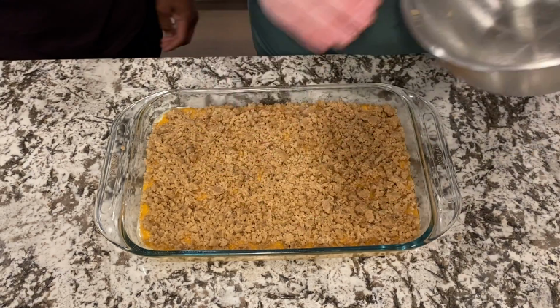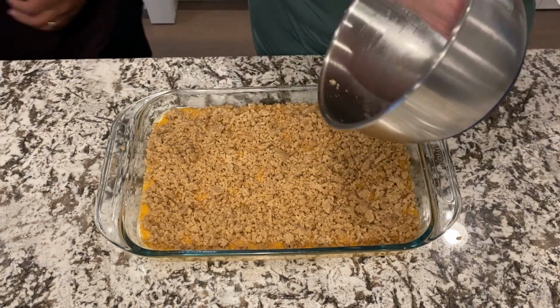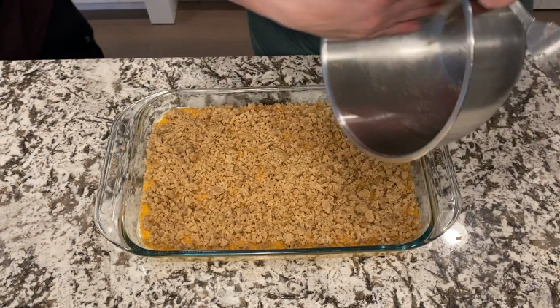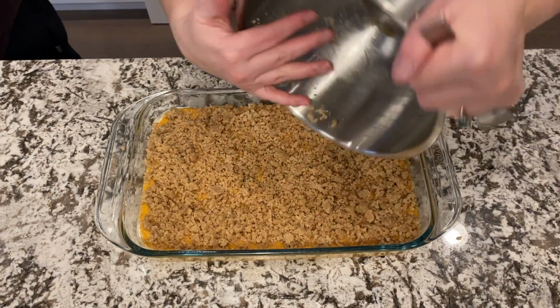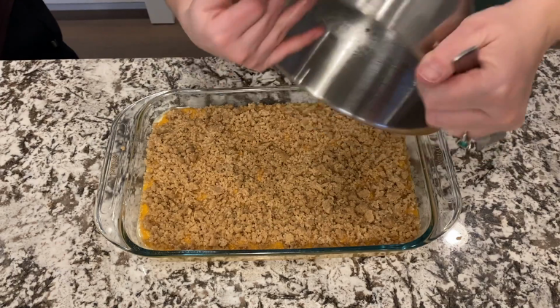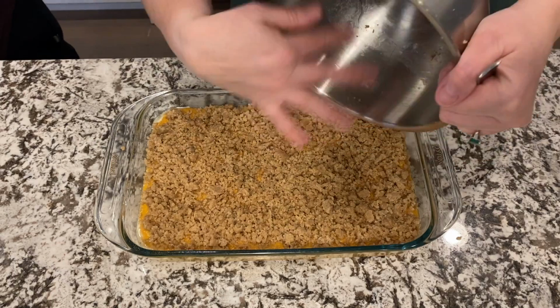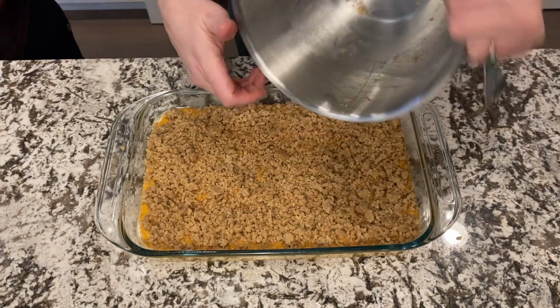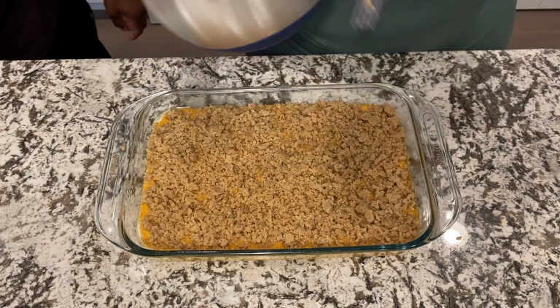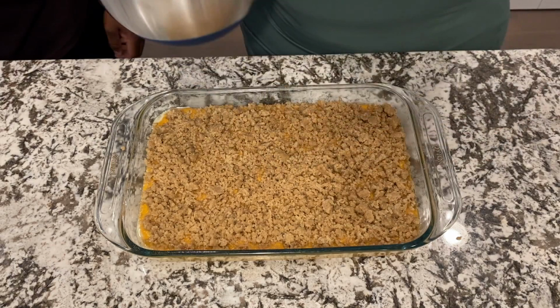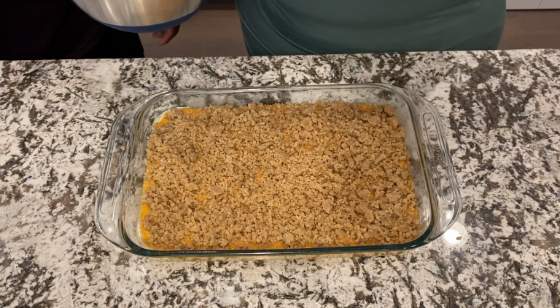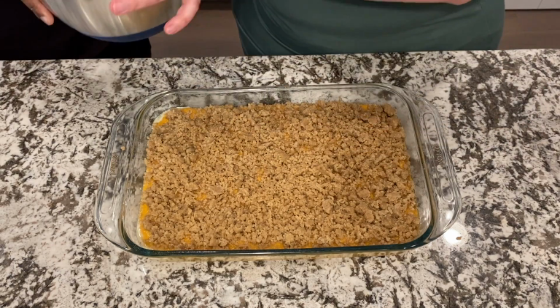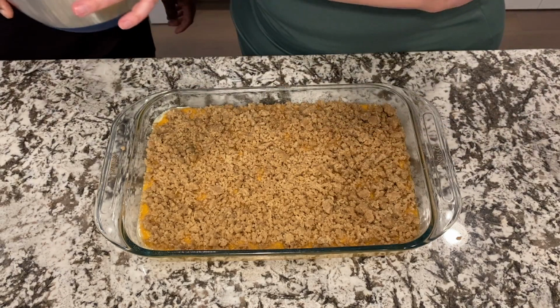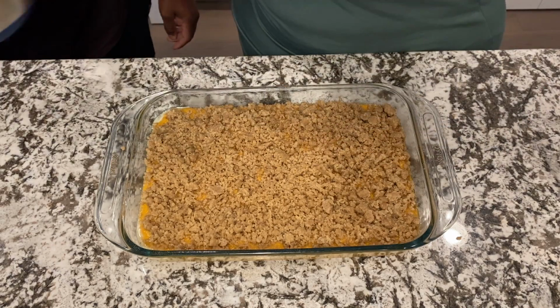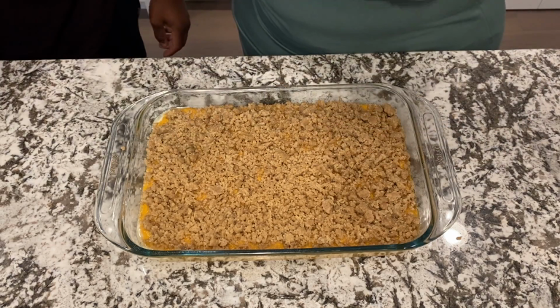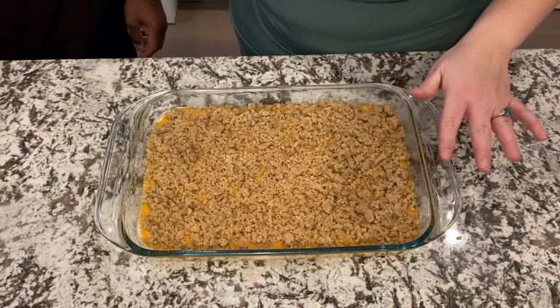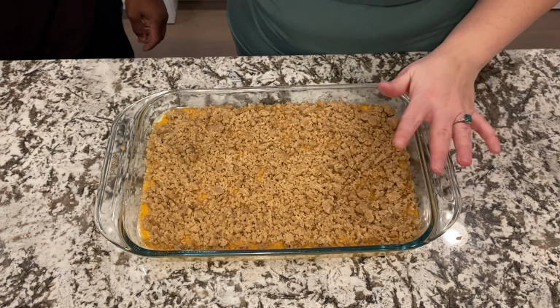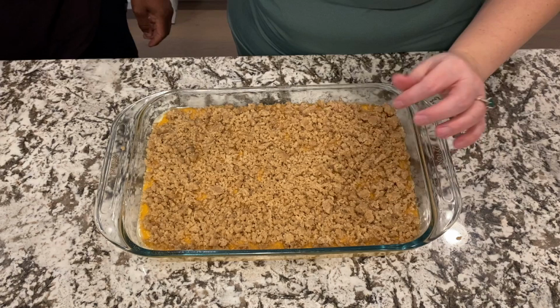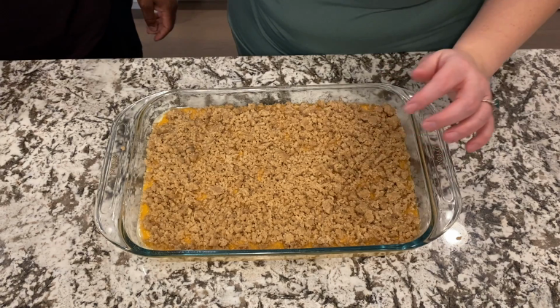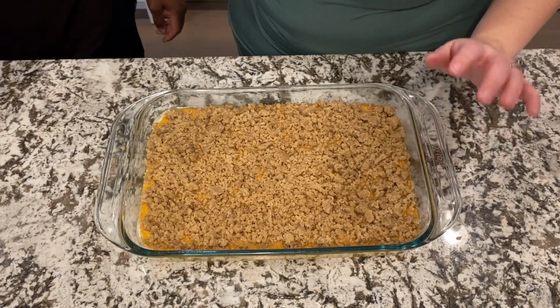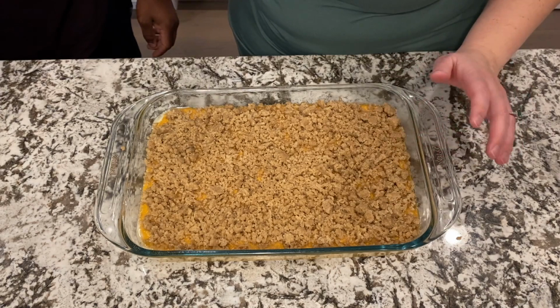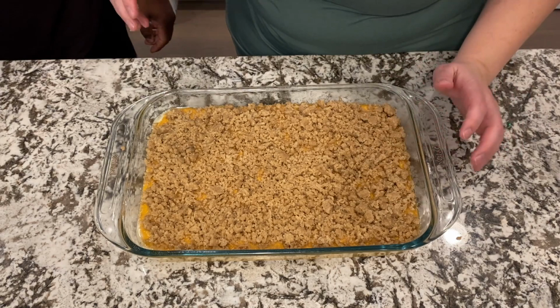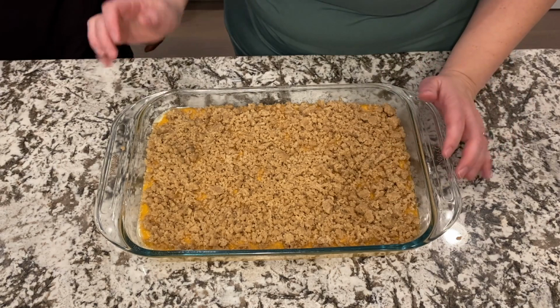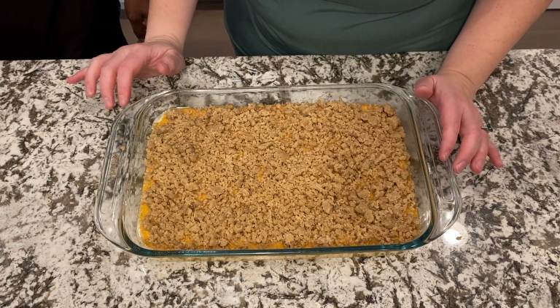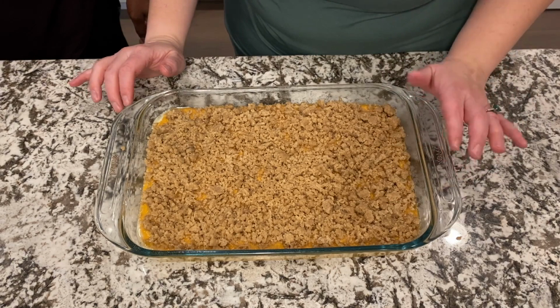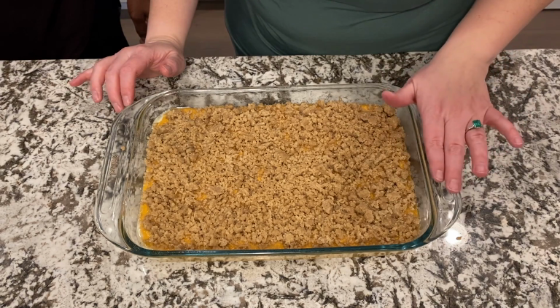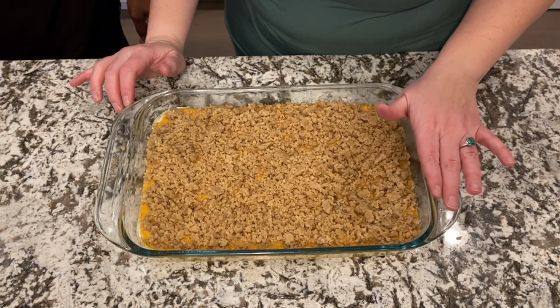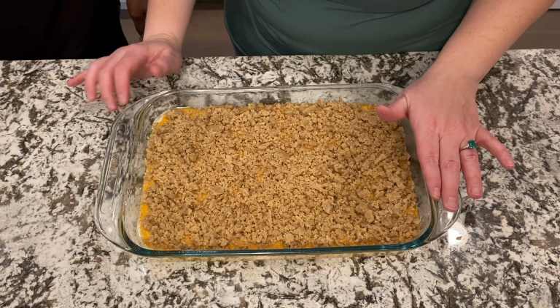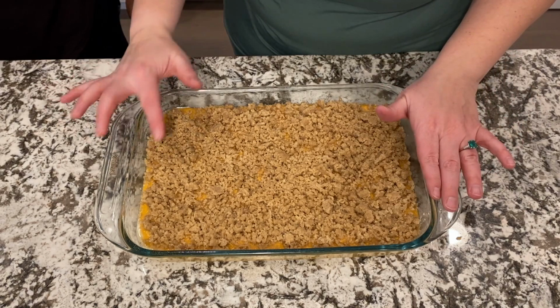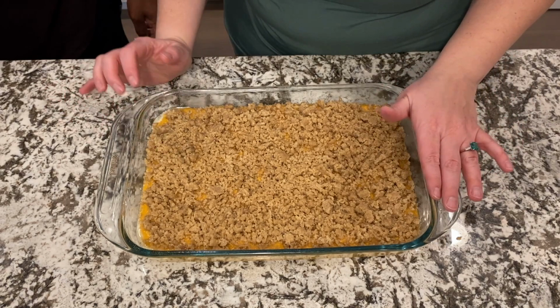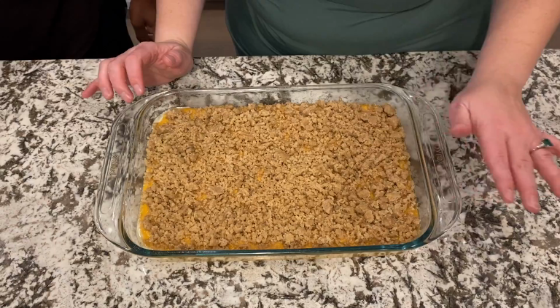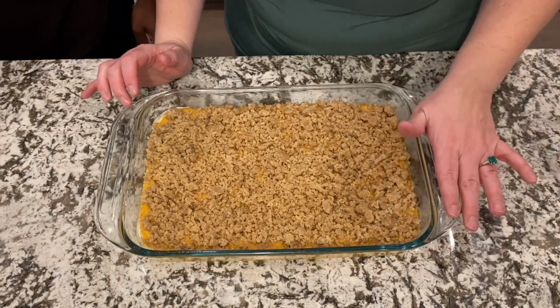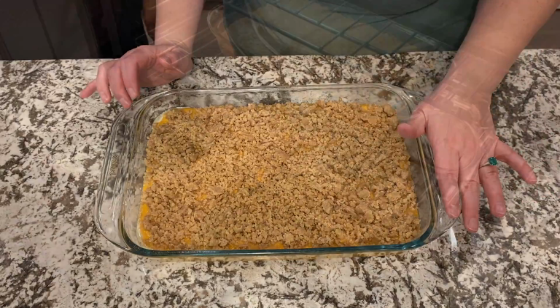Now that is ready to go in the oven uncovered for about 35 to 40 minutes. We'll get this in the oven and show you when it's done.